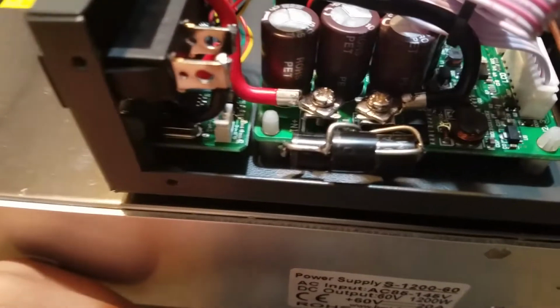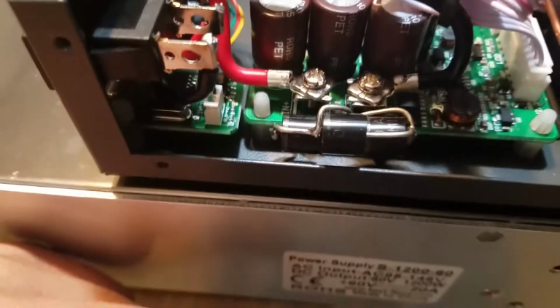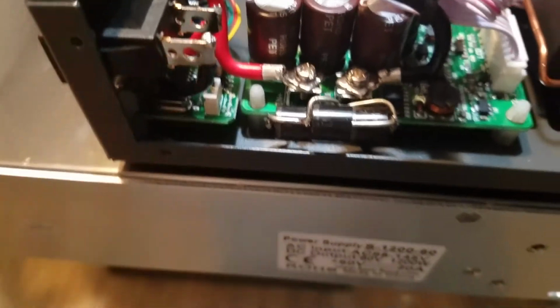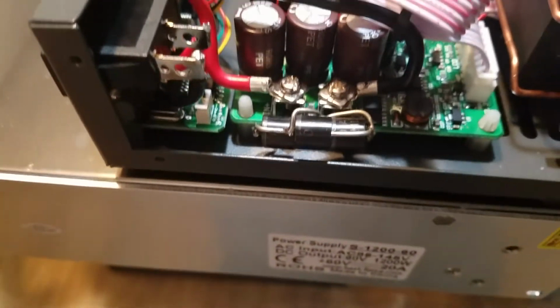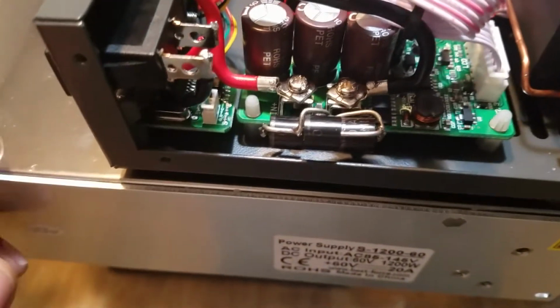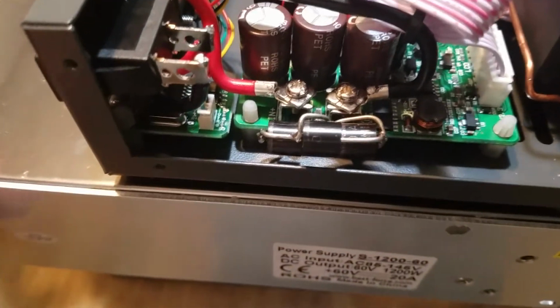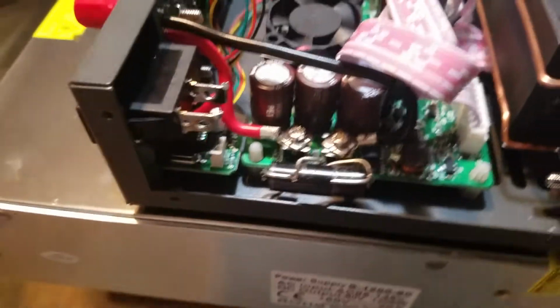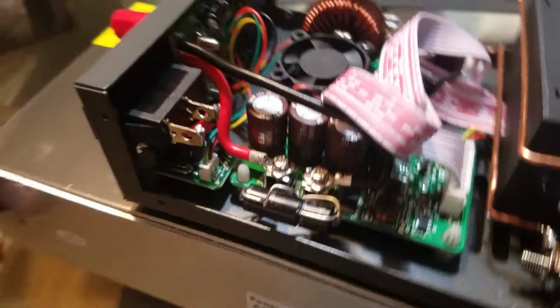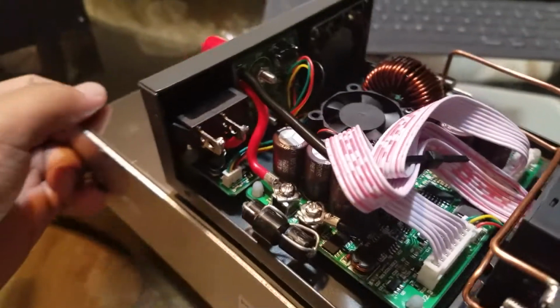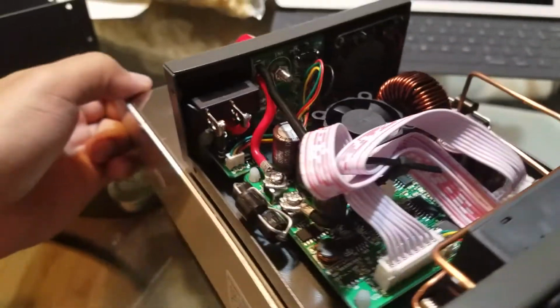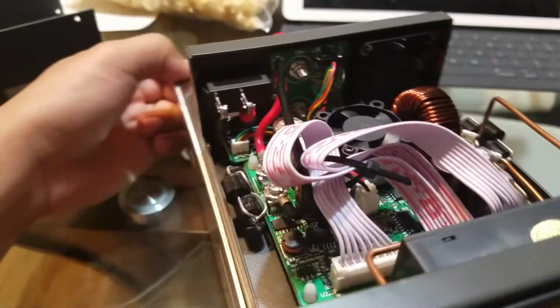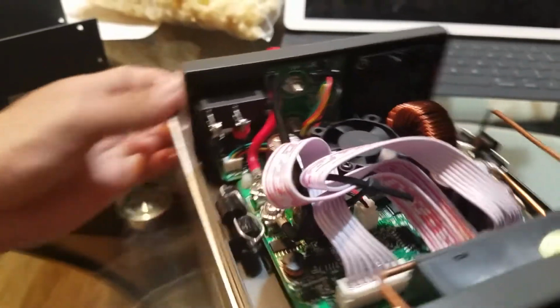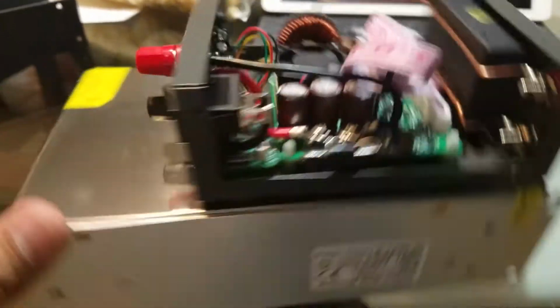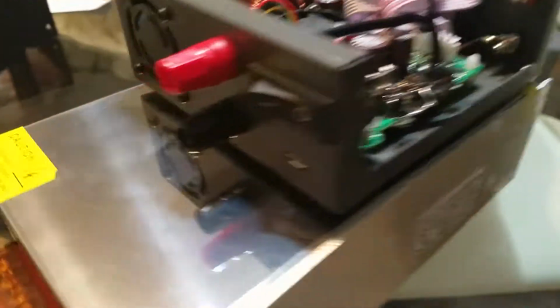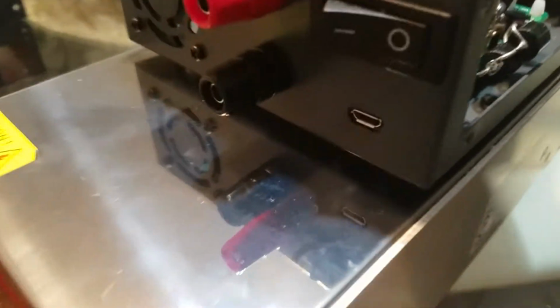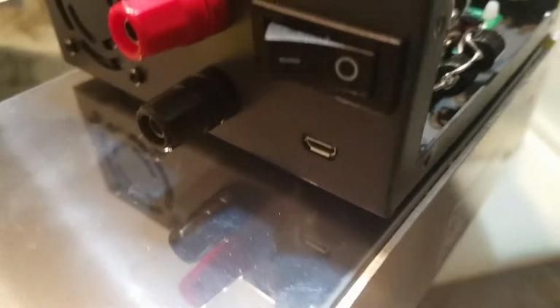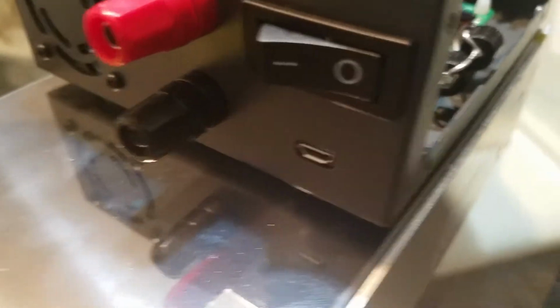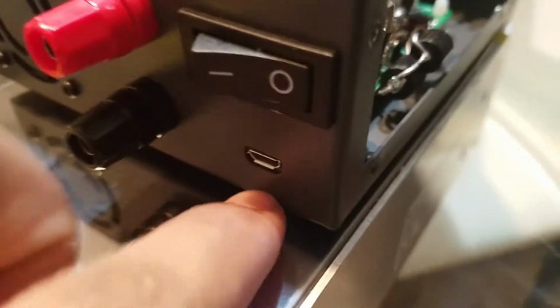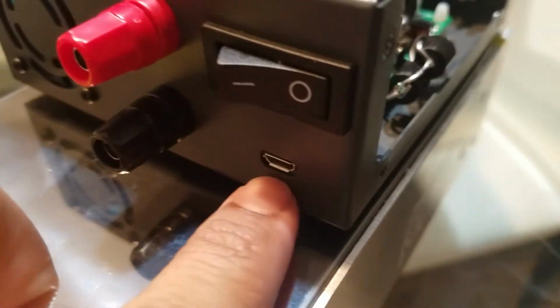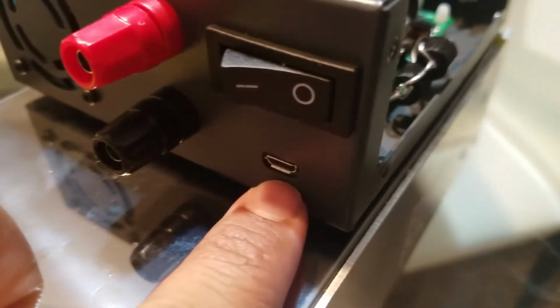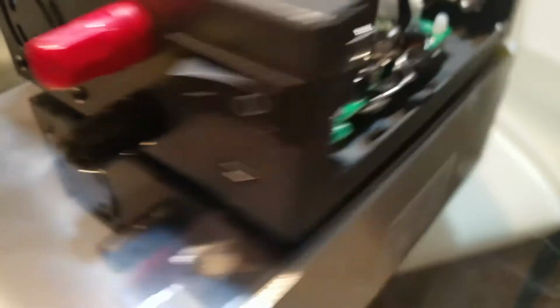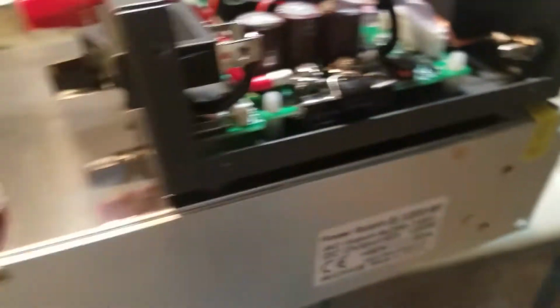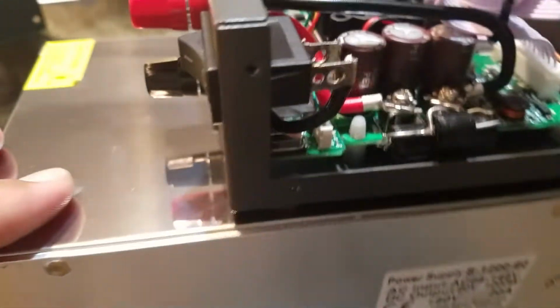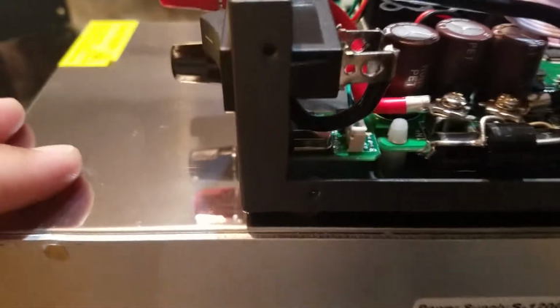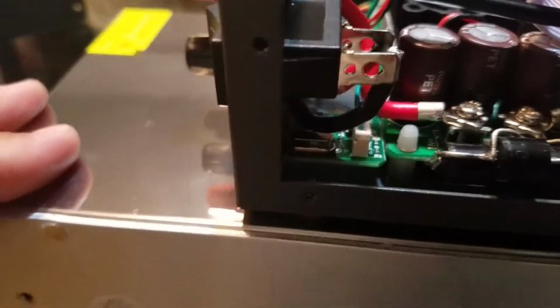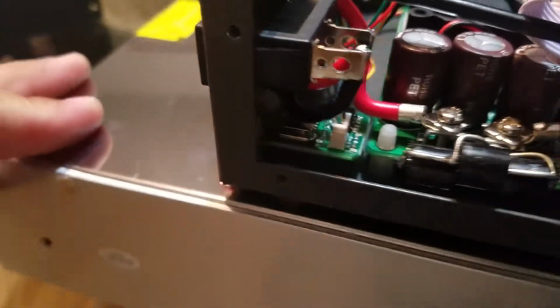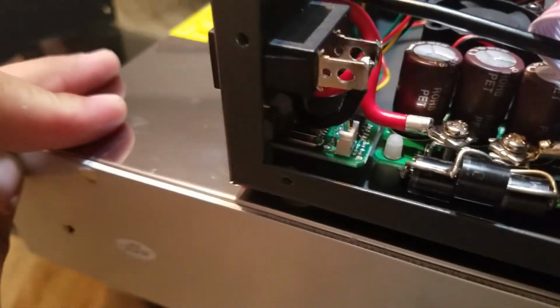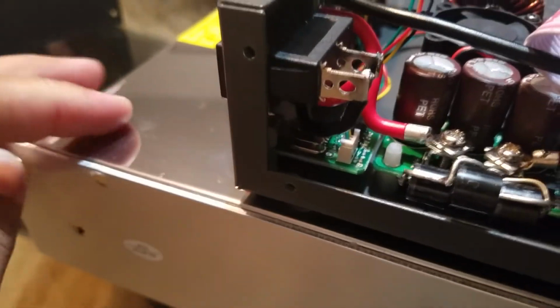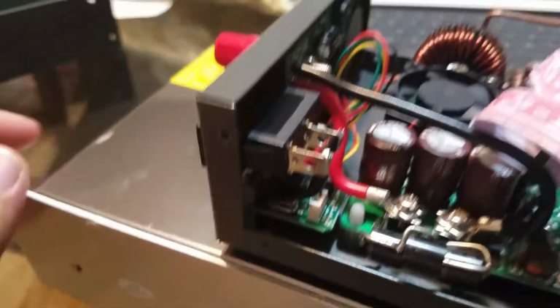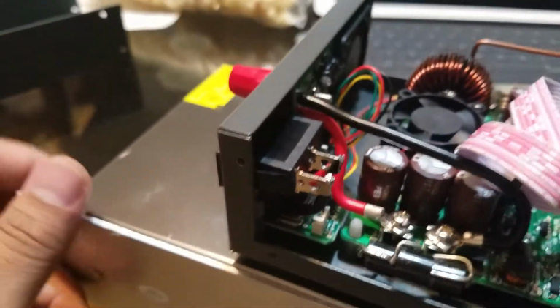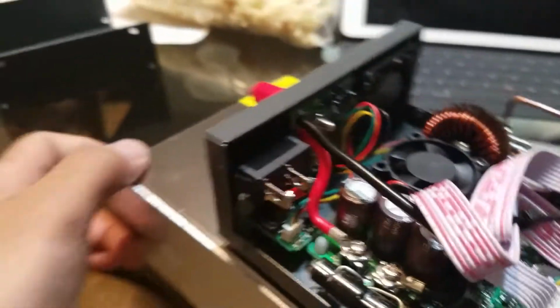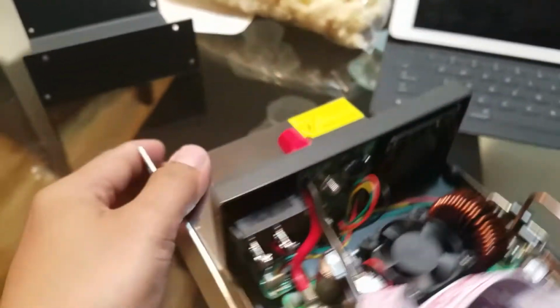As you can see over here, if I put the serial communication connection like that.